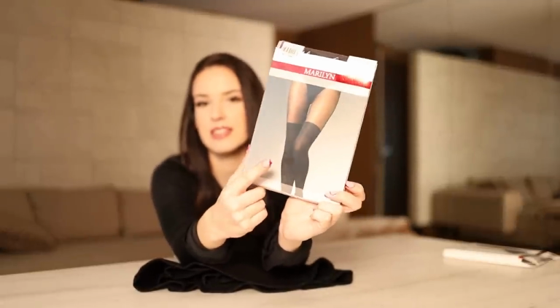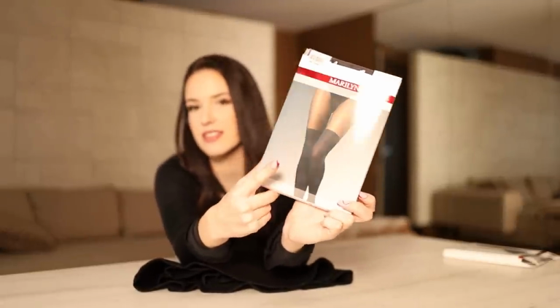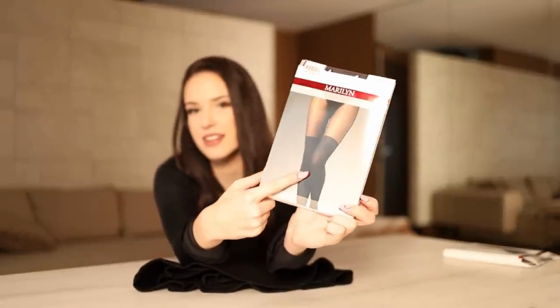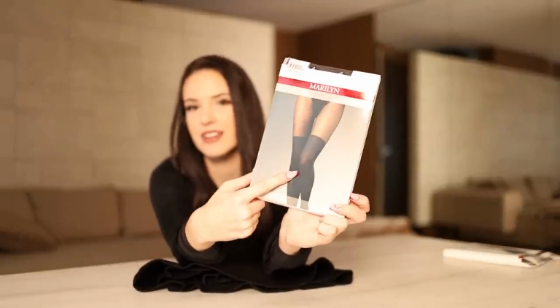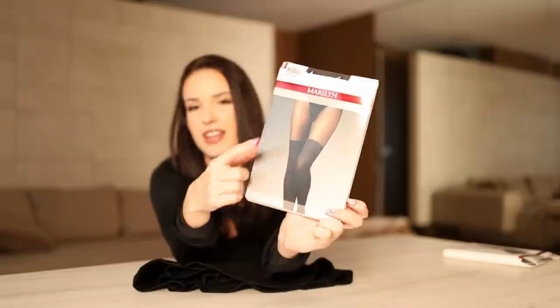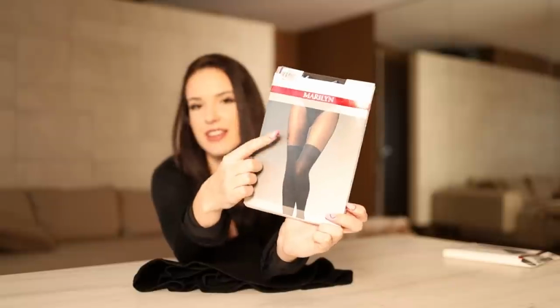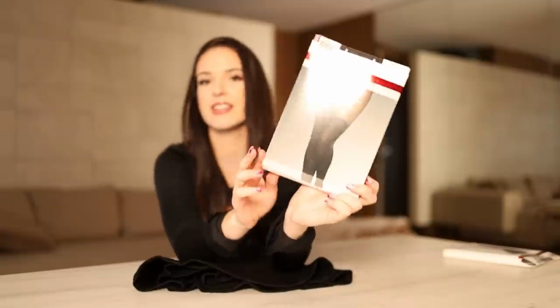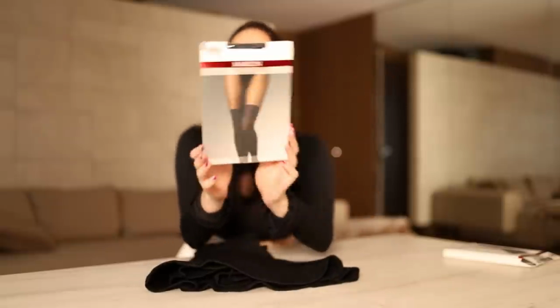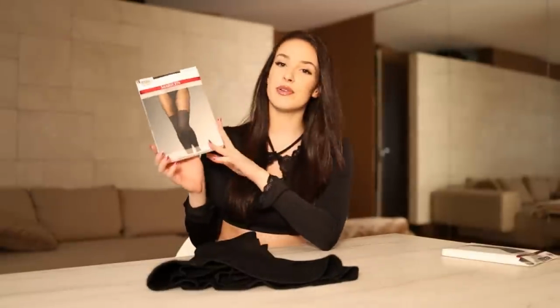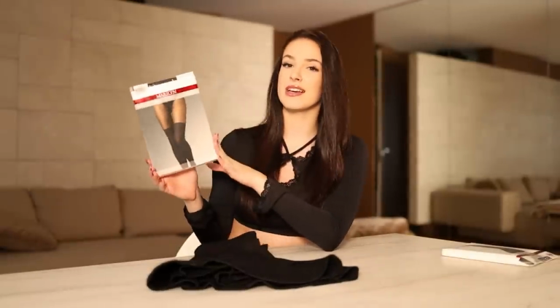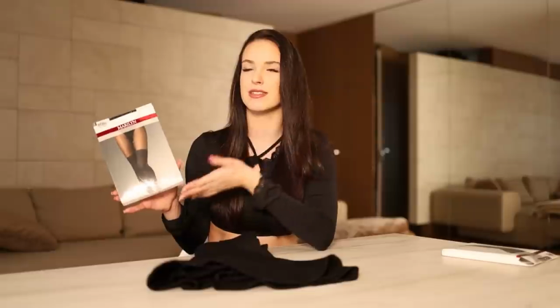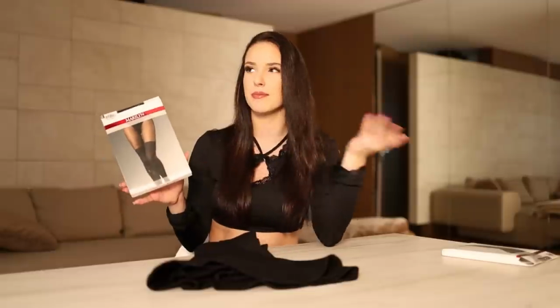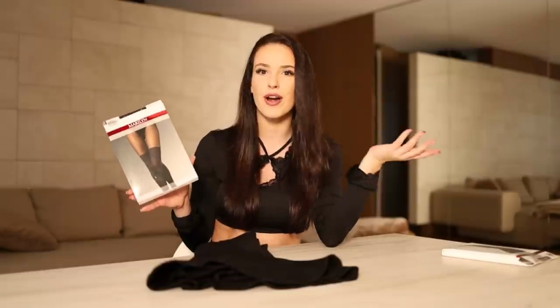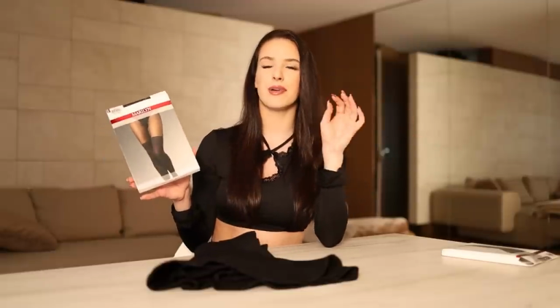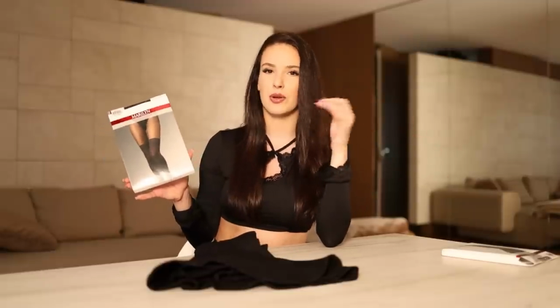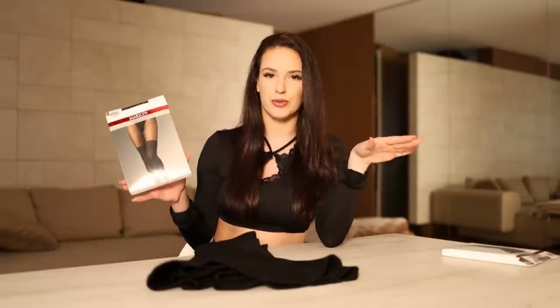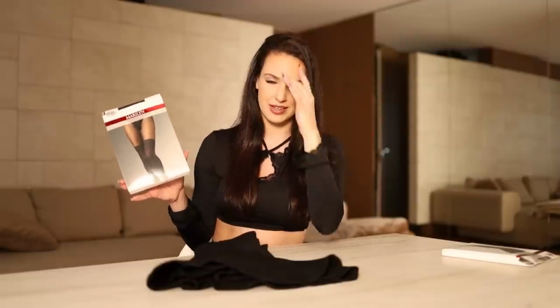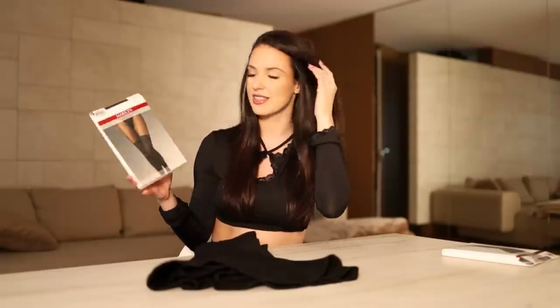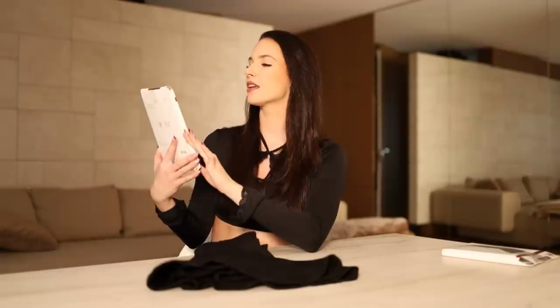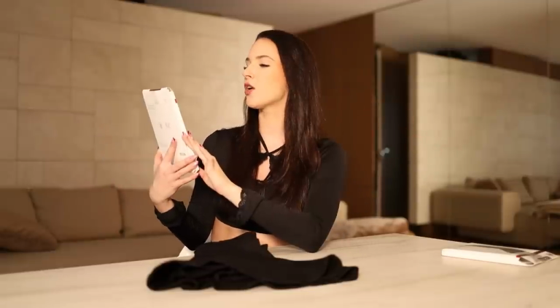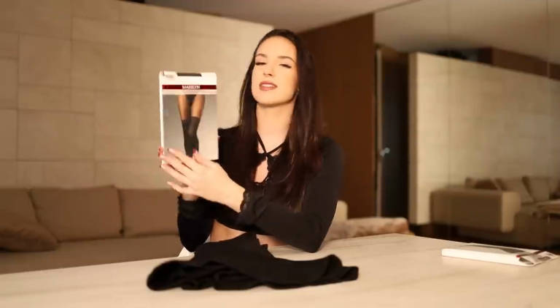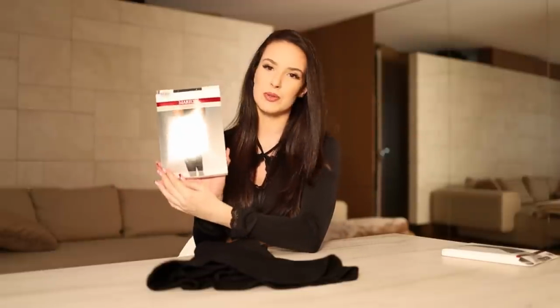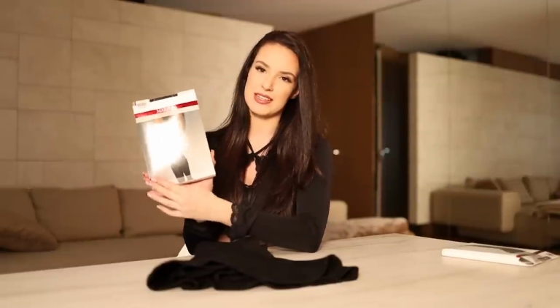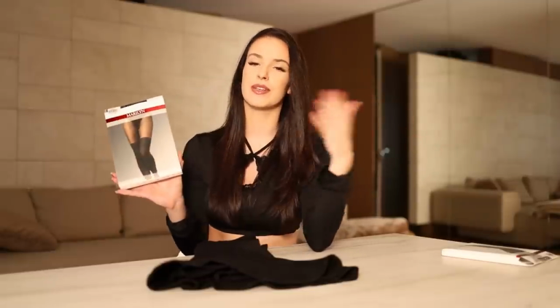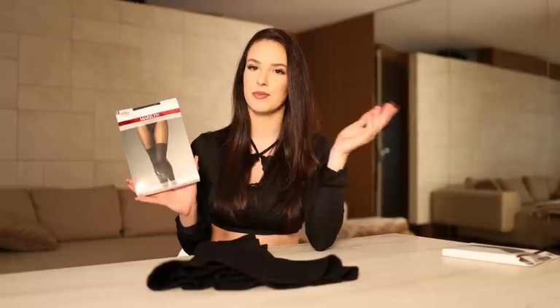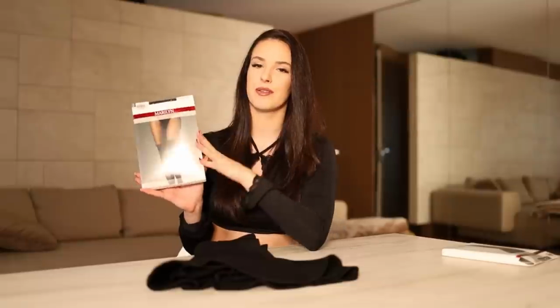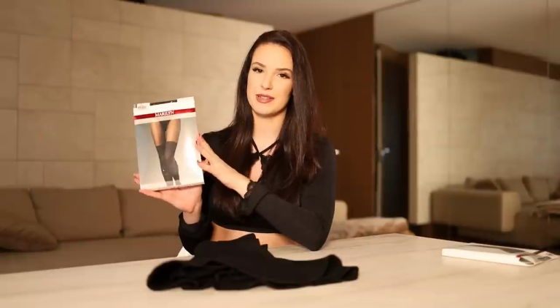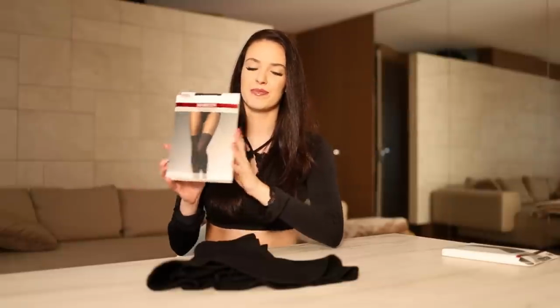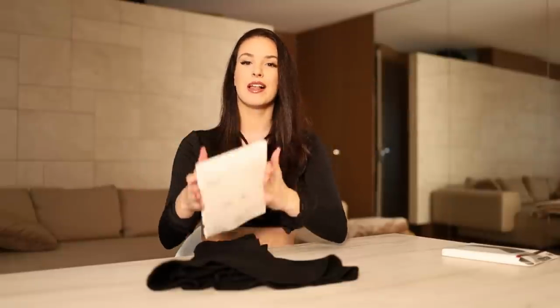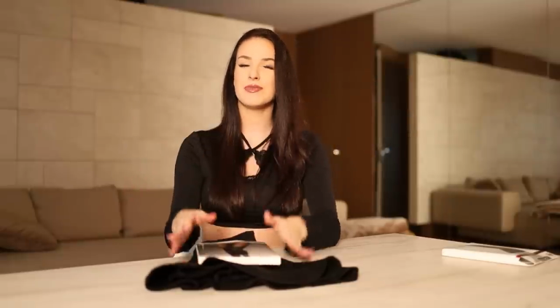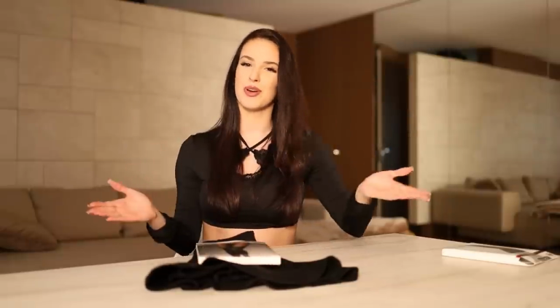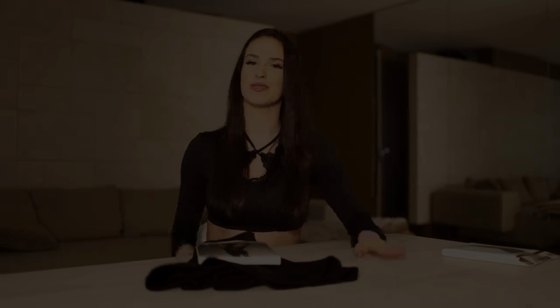So let me show you the first pair of pantyhose. These are from Merlin — as you can see there is a darker shade and a lighter shade, and I really like them. They are something more, but also really classy. They are called Zazu Classic, so you can find them on the Merlin page. Let me show you the outfit.